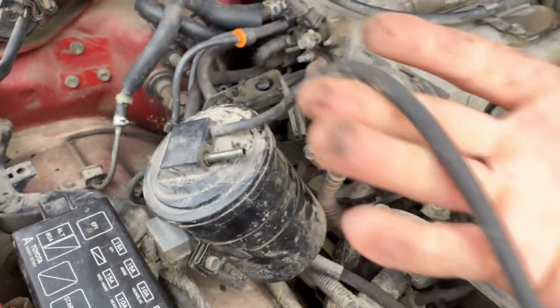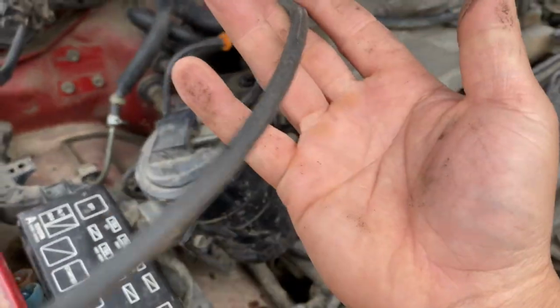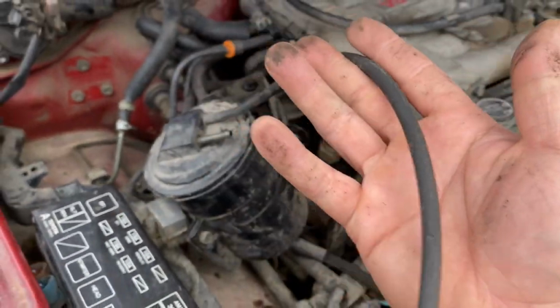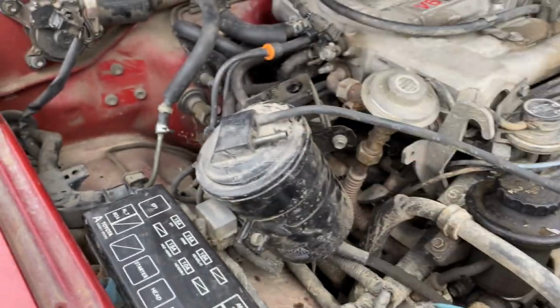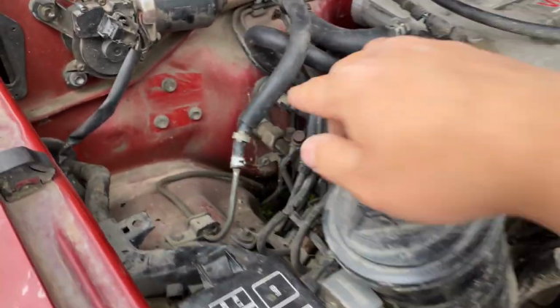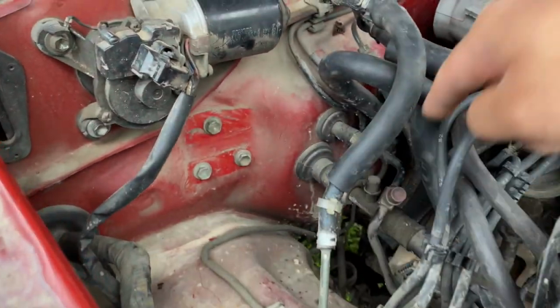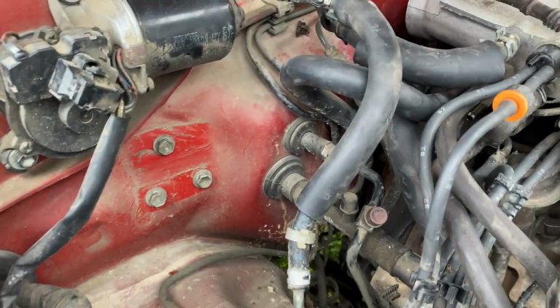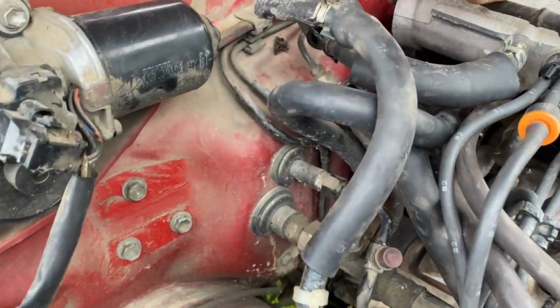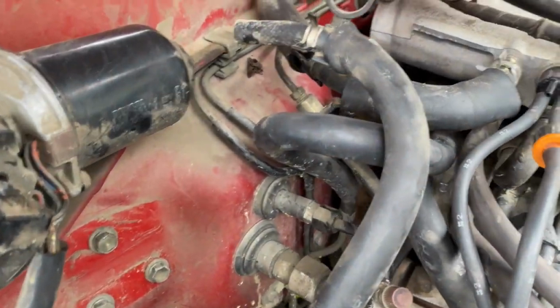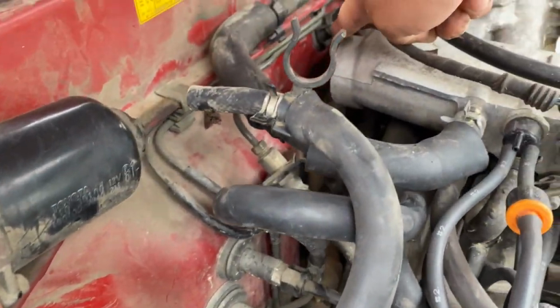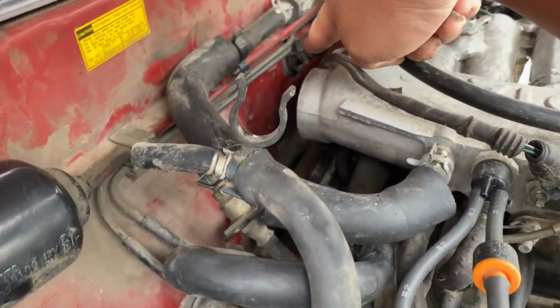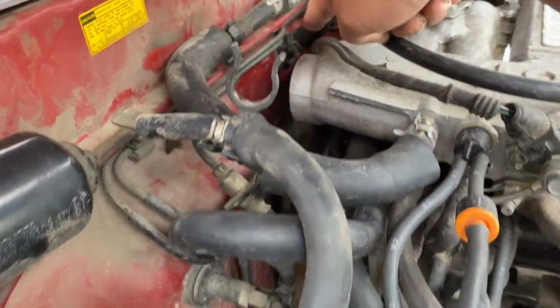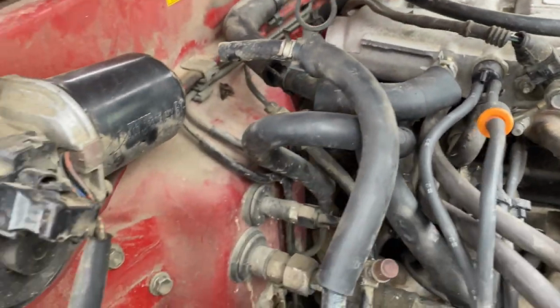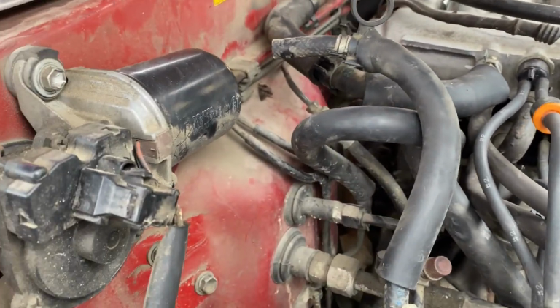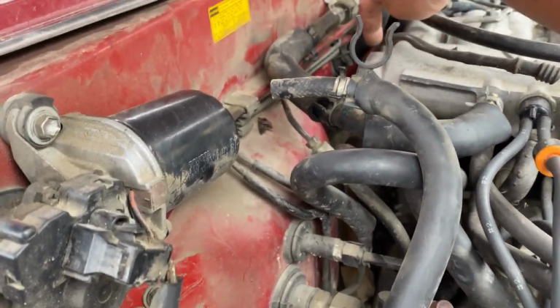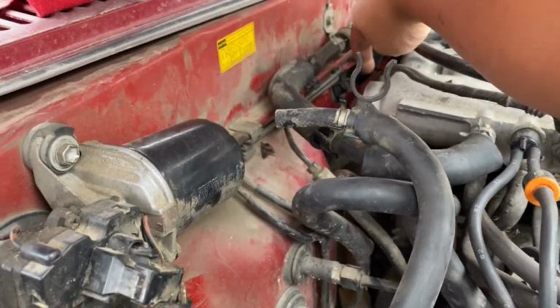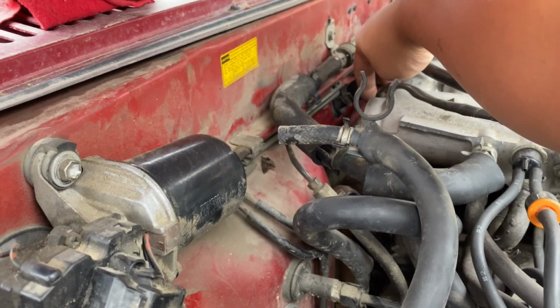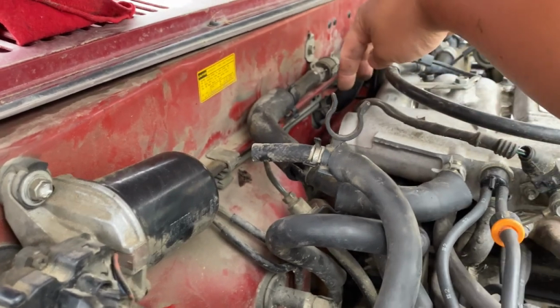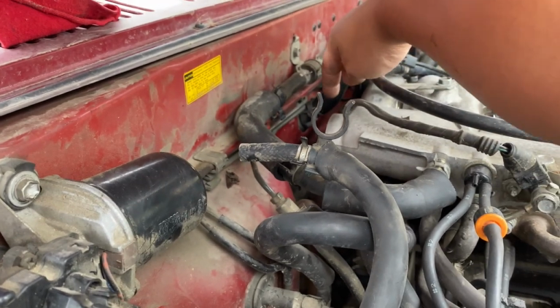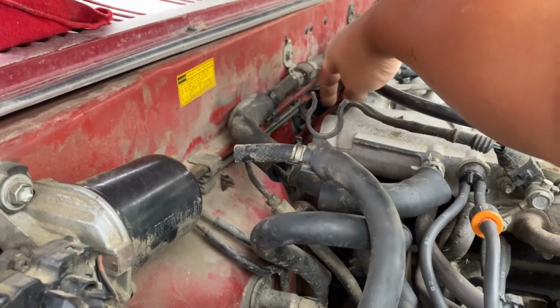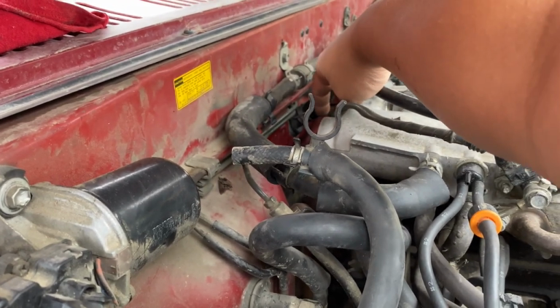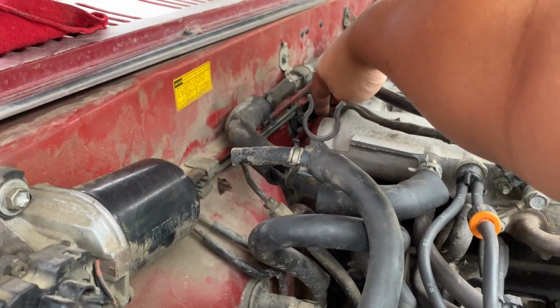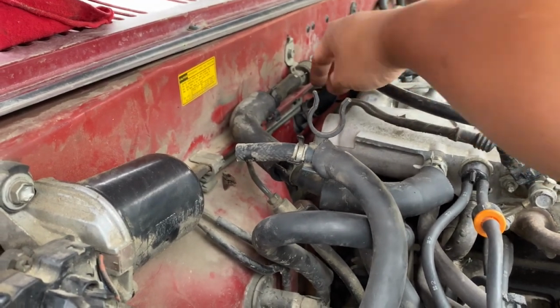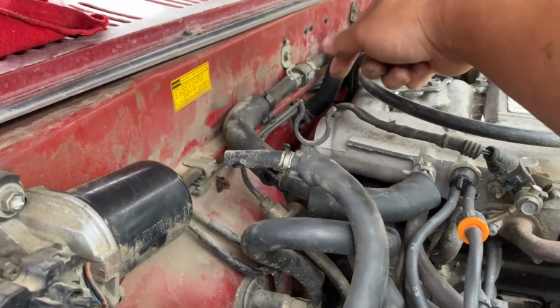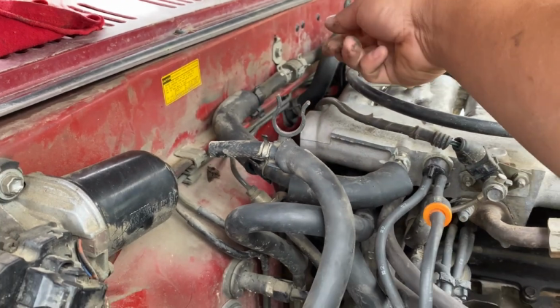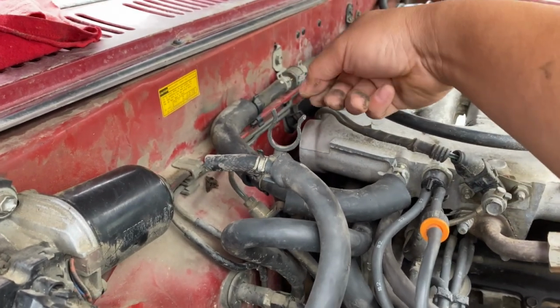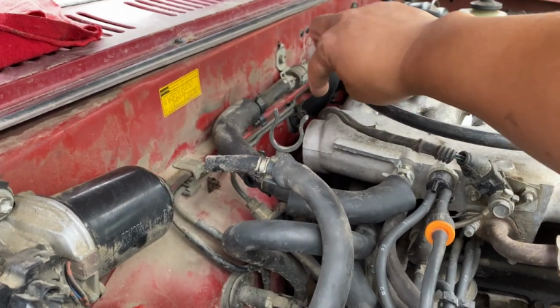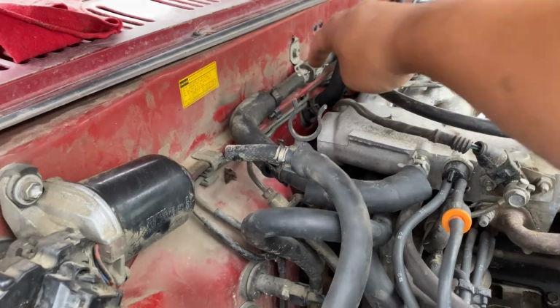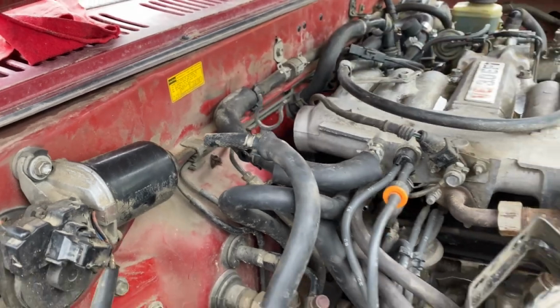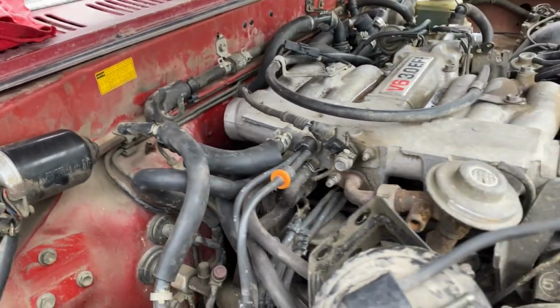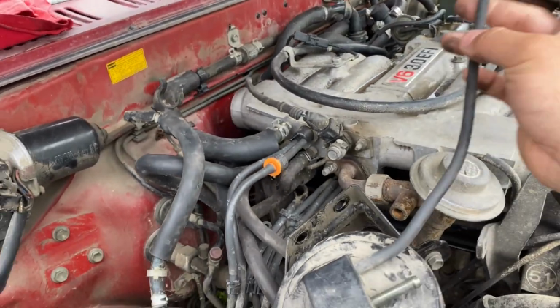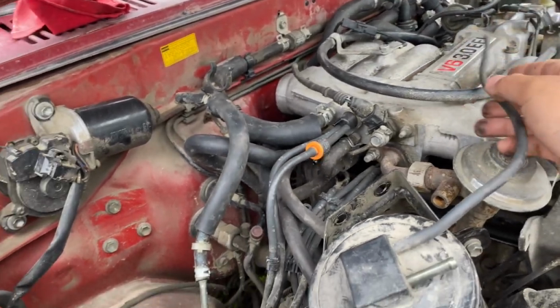This vacuum line goes on the back — just go ahead and follow it. If you guys are looking at your truck, it goes to the back and there's a little sensor over here. You can just unplug it and then cap it. And that's all that's needed.